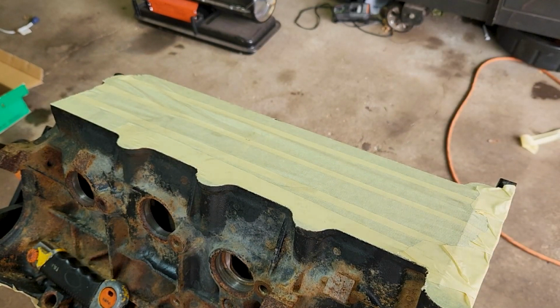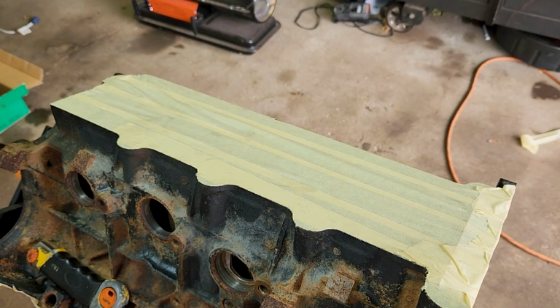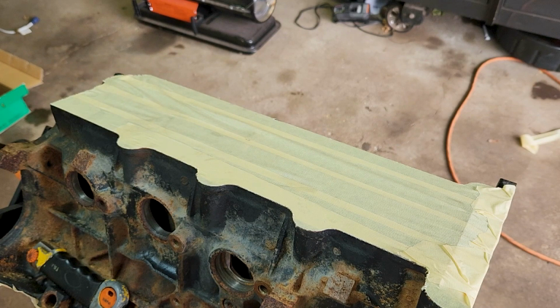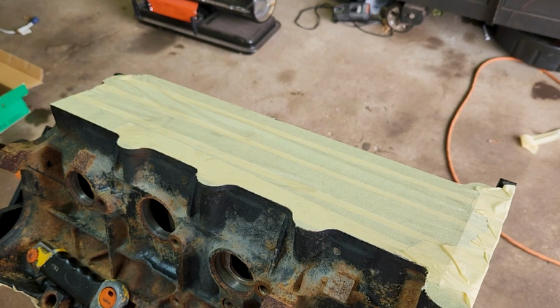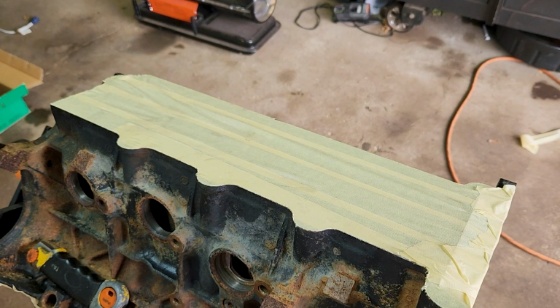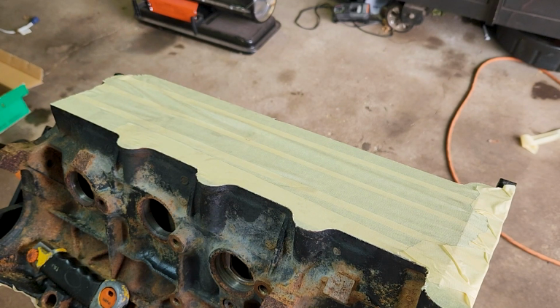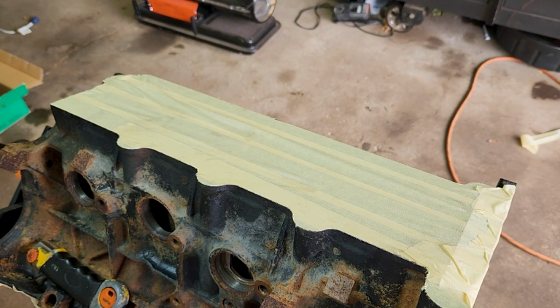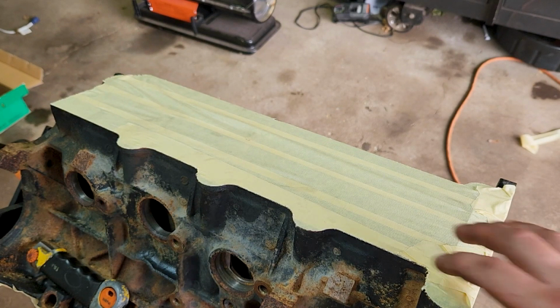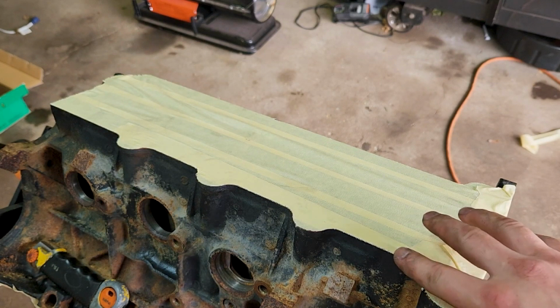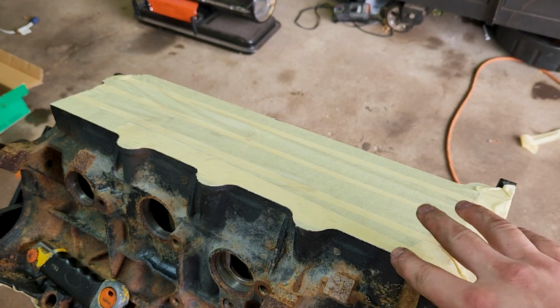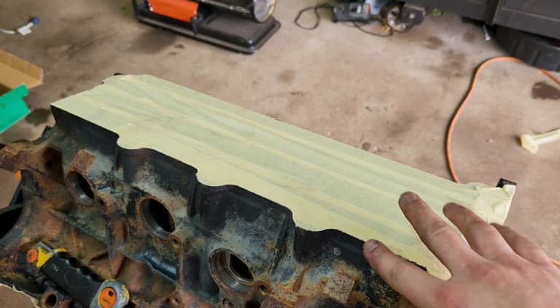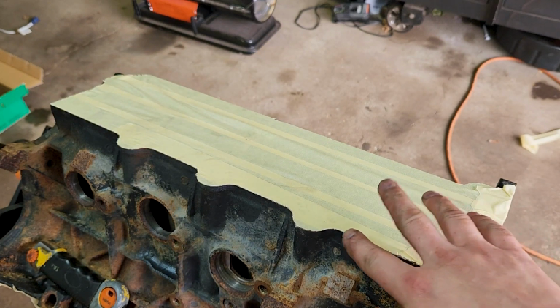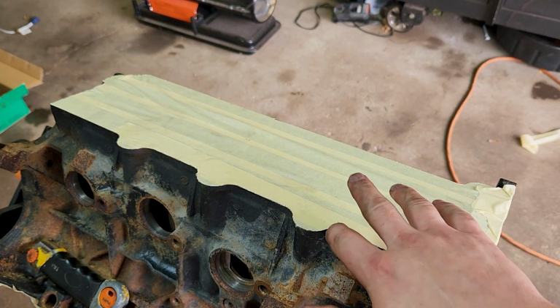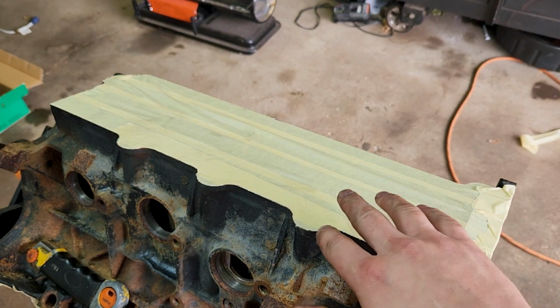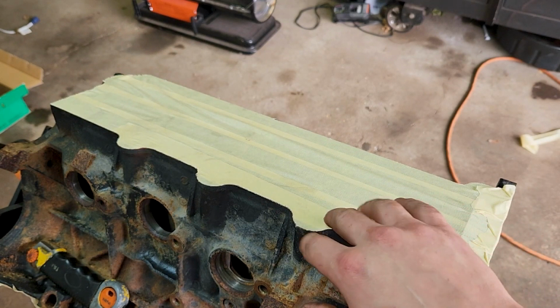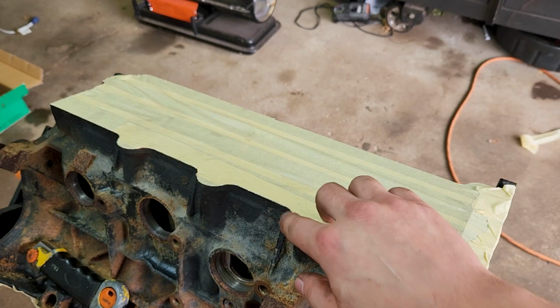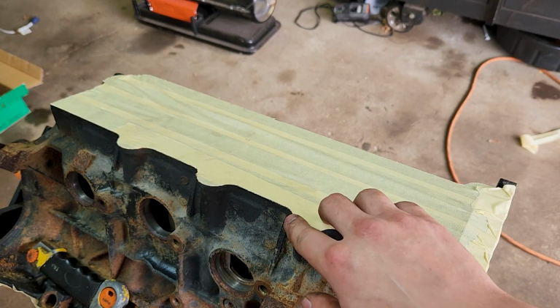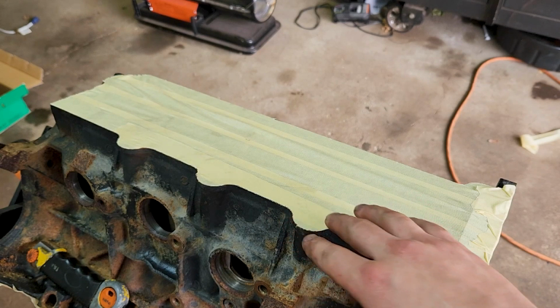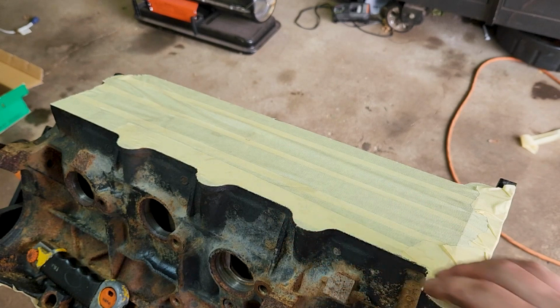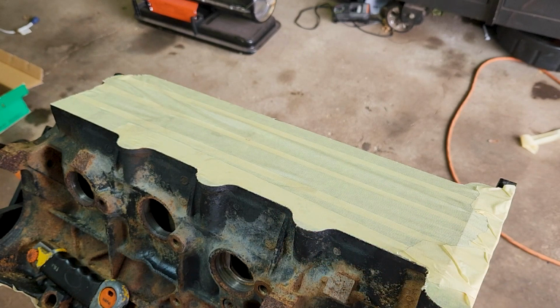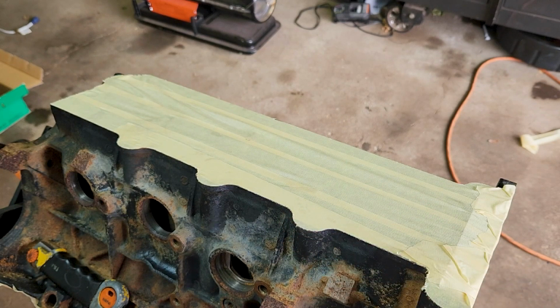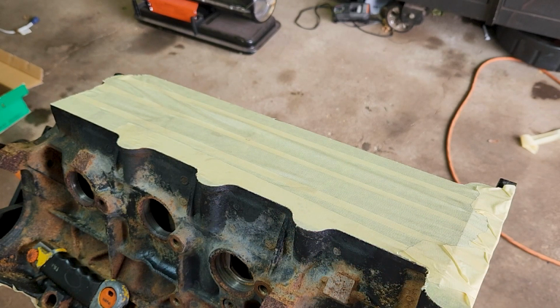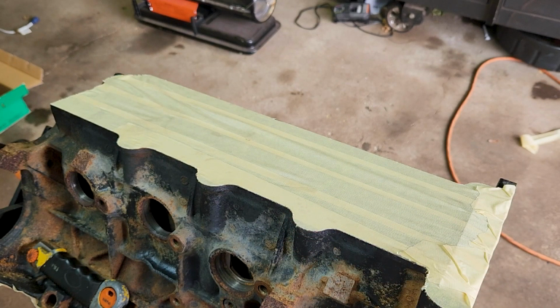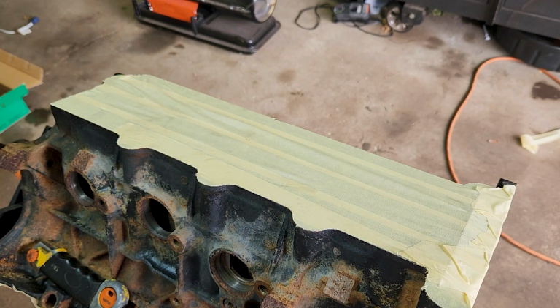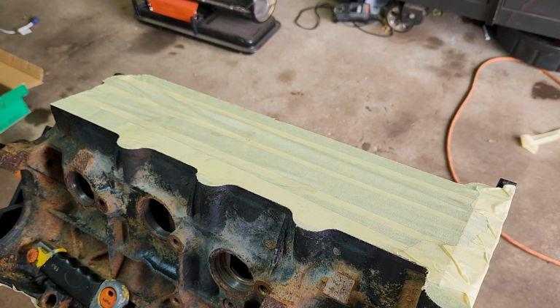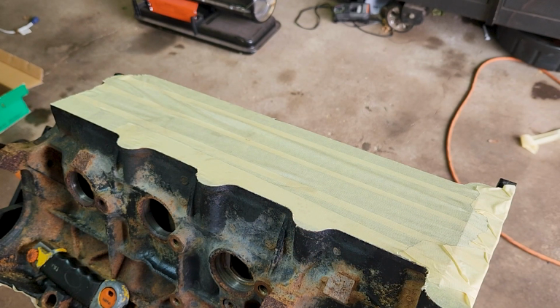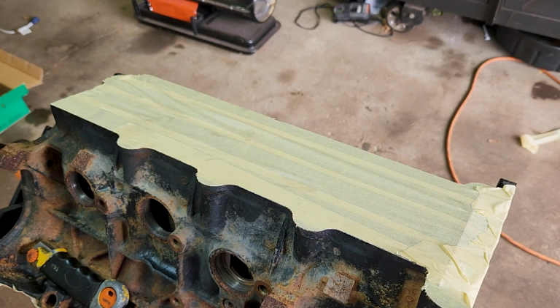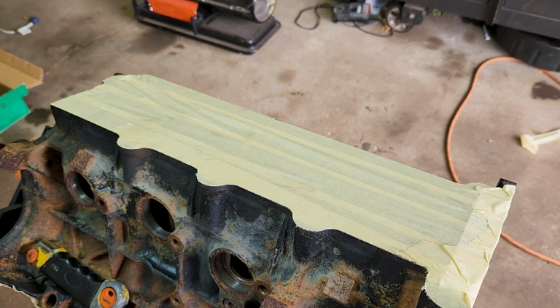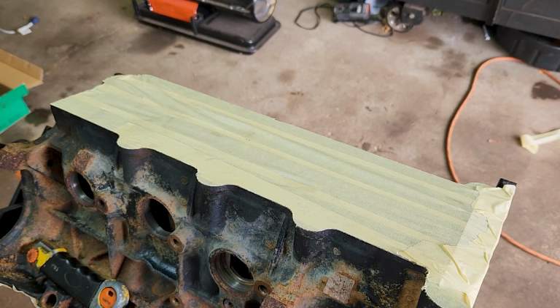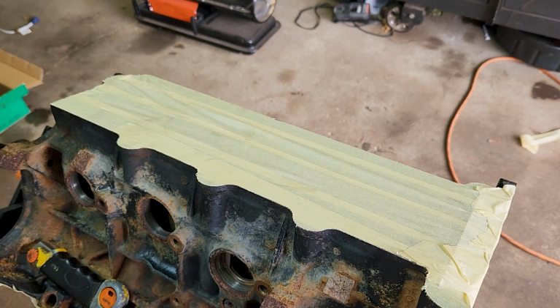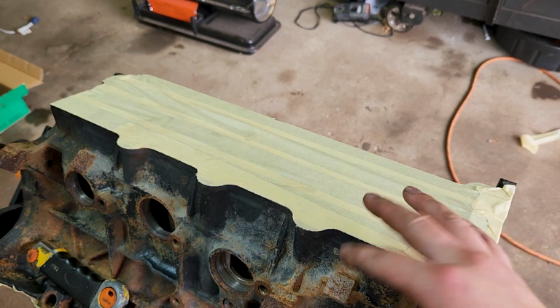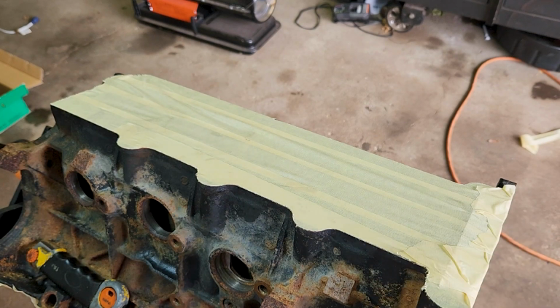As you can see there, I'm just running my screwdriver up along this edge and it's cutting it pretty good. I'm going to continue on all the other sides and make it look like this.